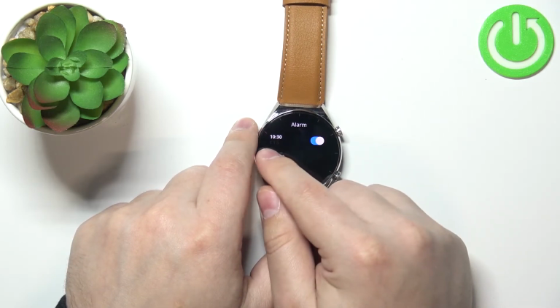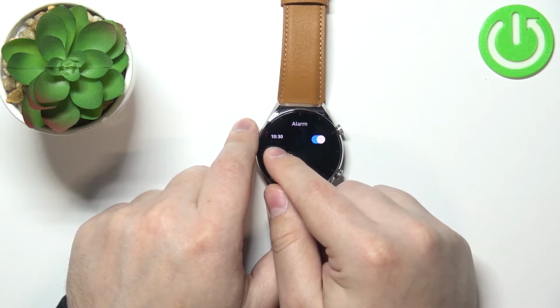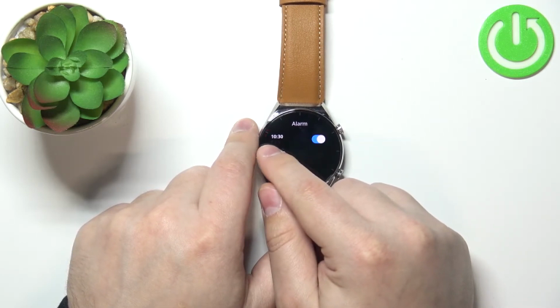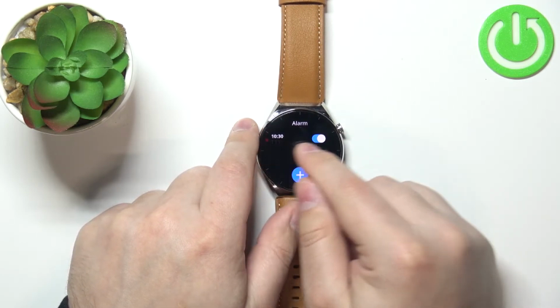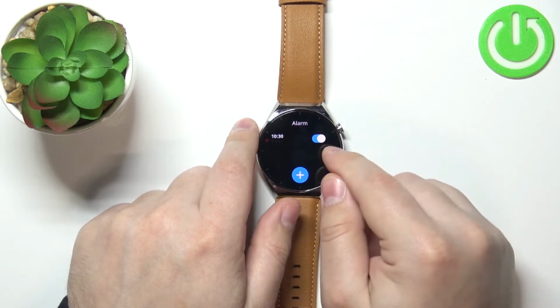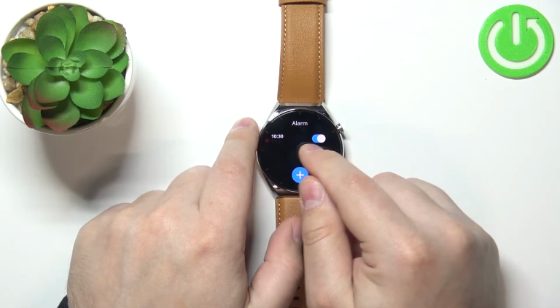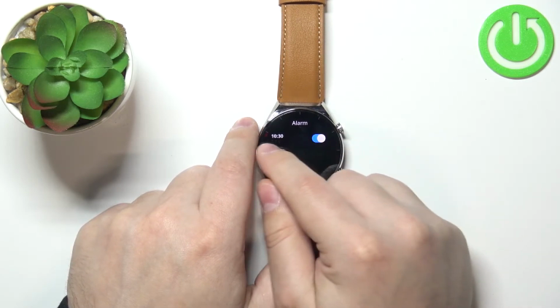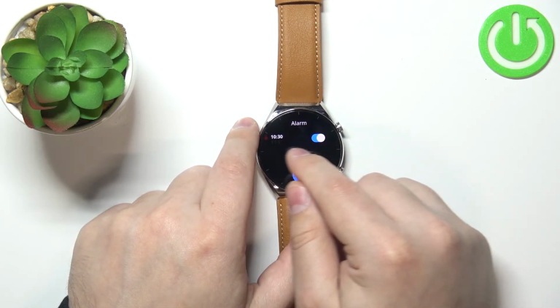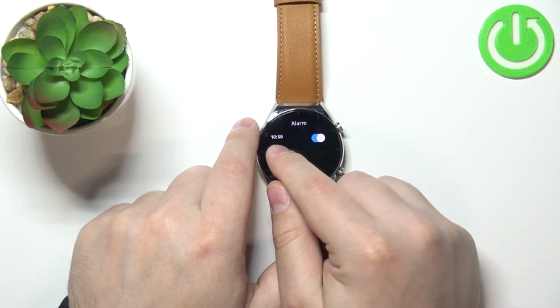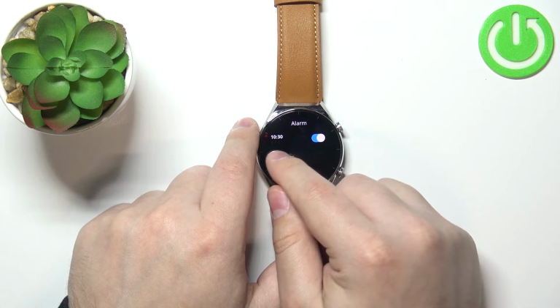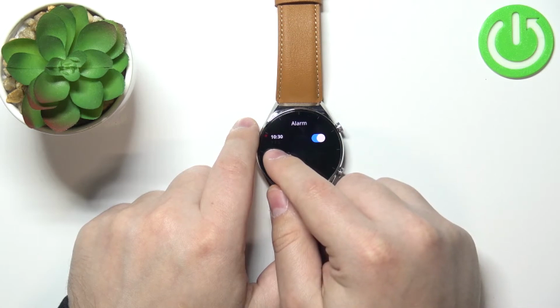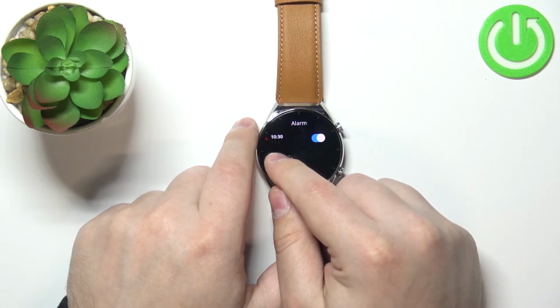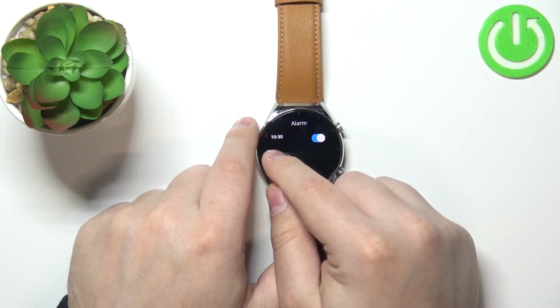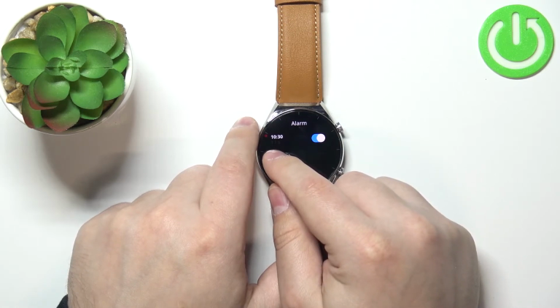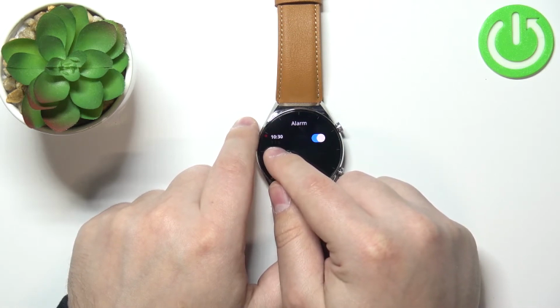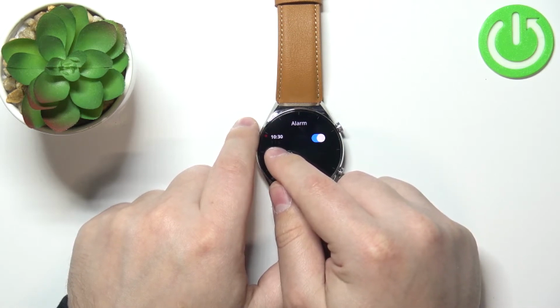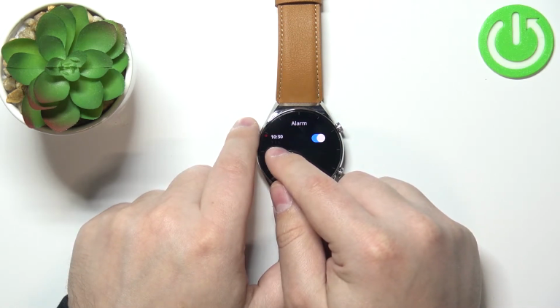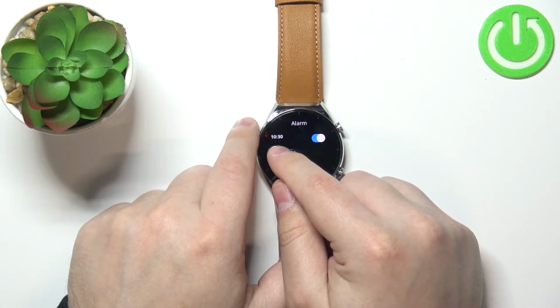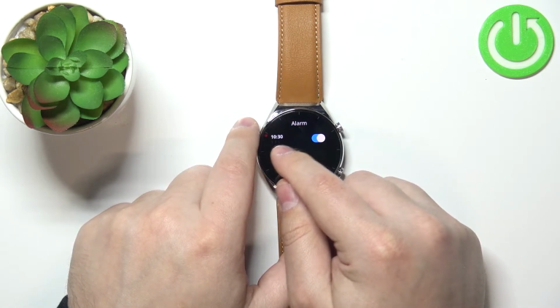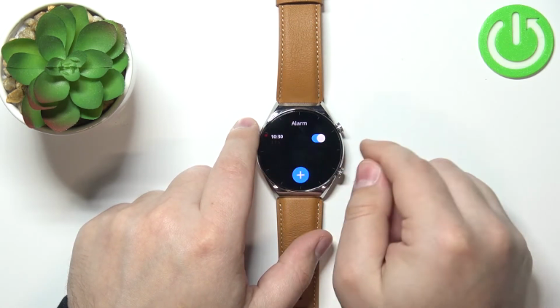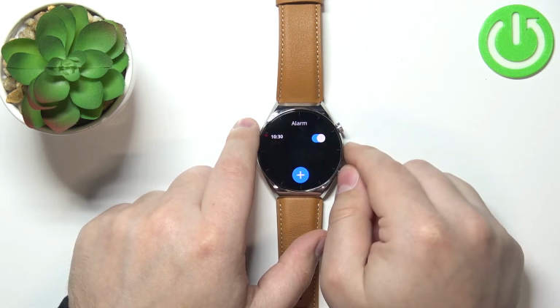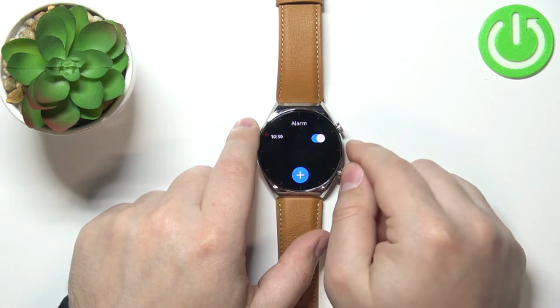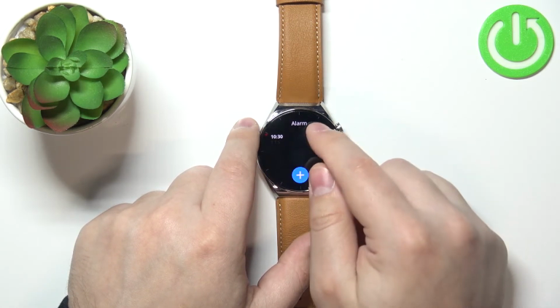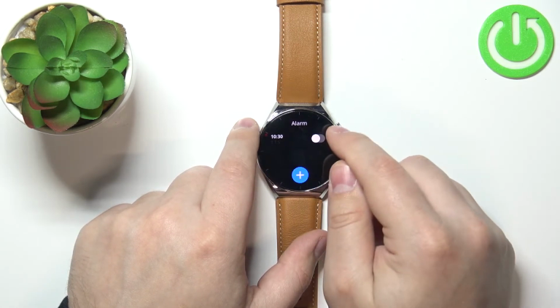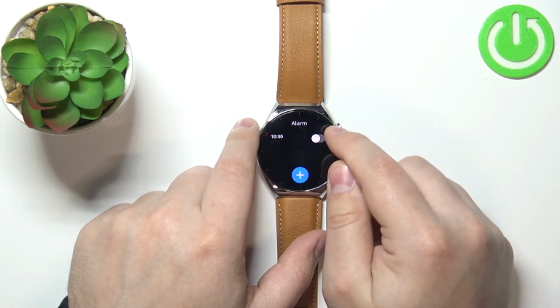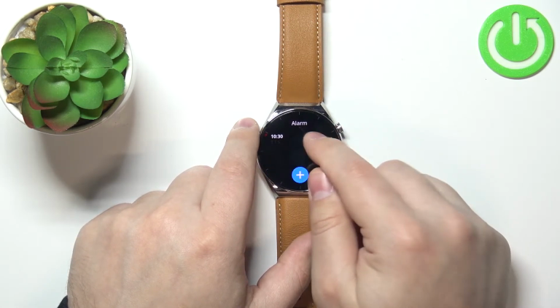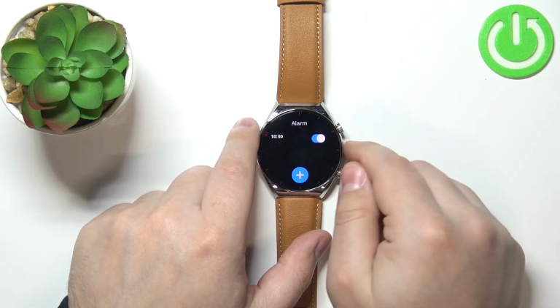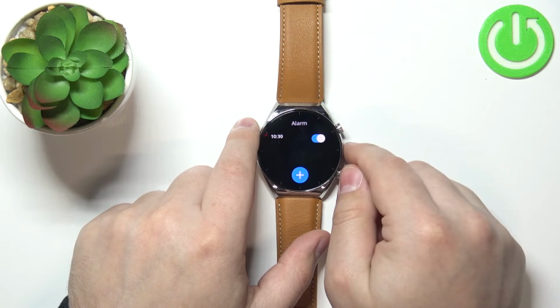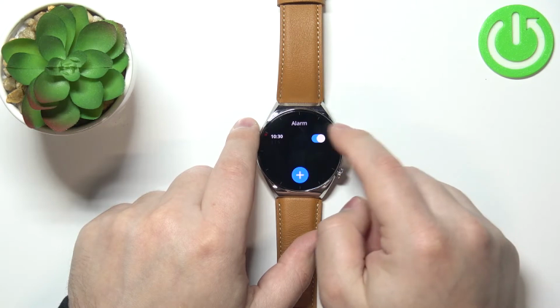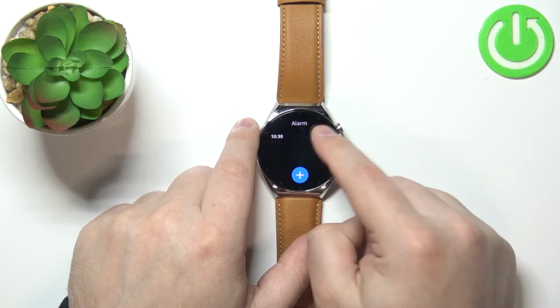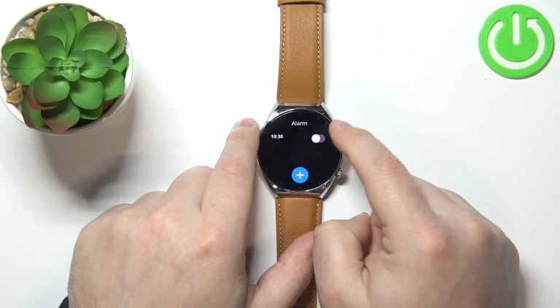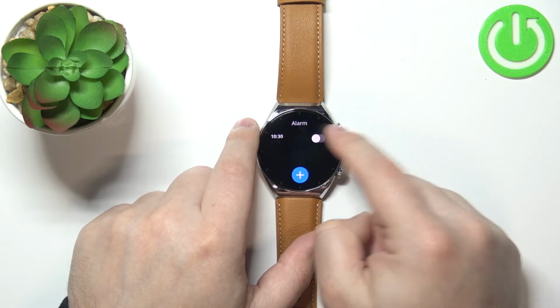As you can see, now we have our alarm at 10:30, on Tuesdays, Thursdays, and Saturdays, and we can enable it or disable it by tapping the switch.